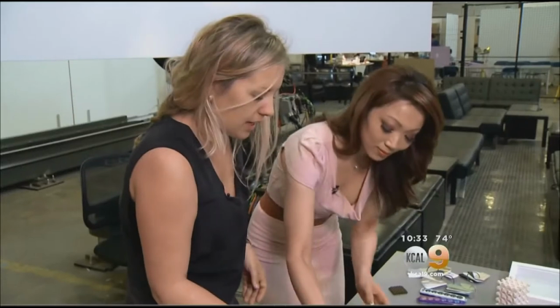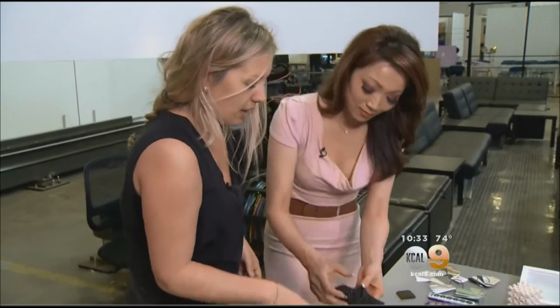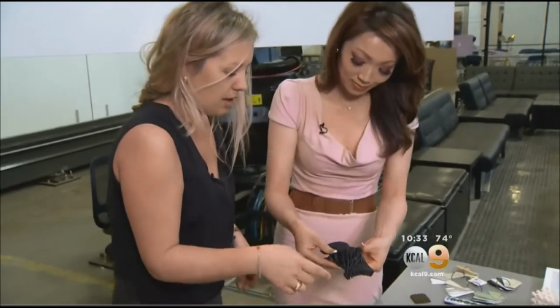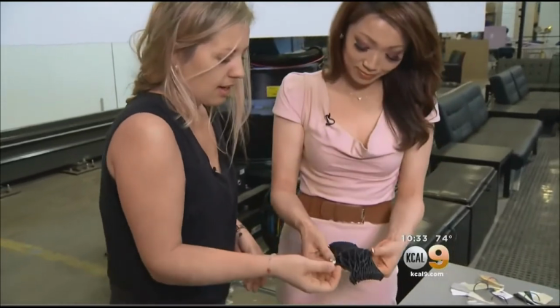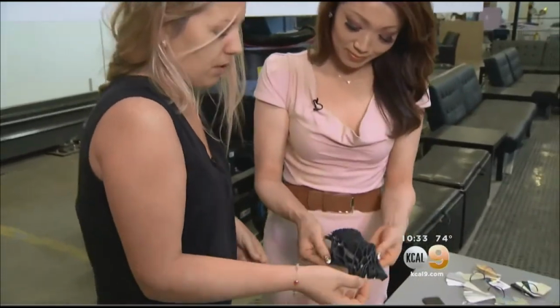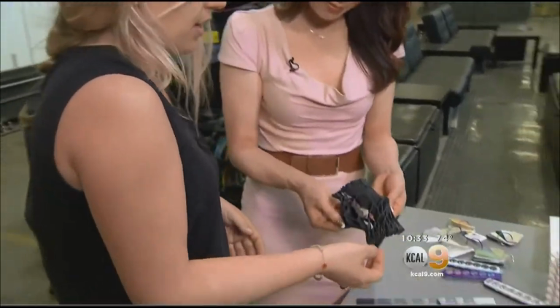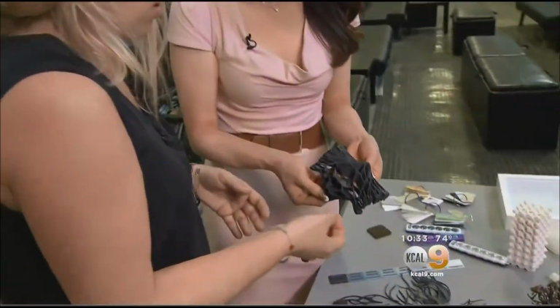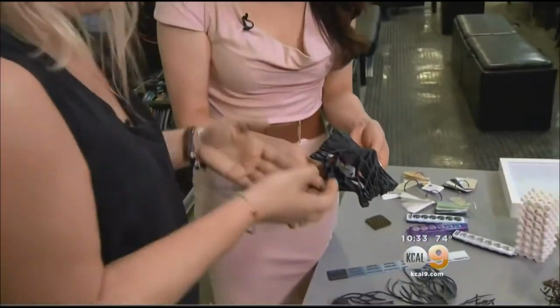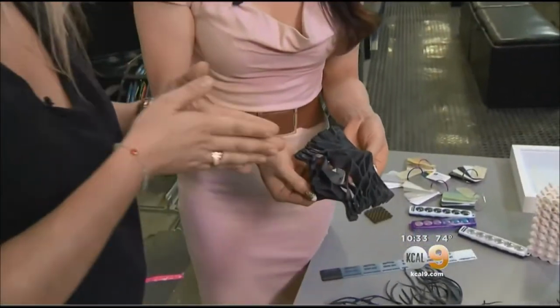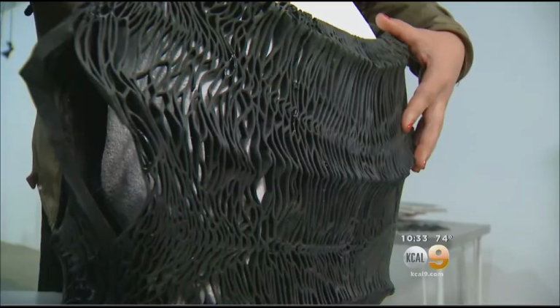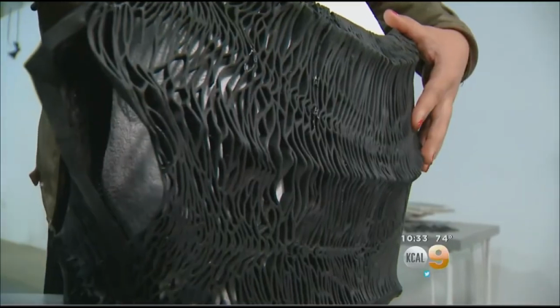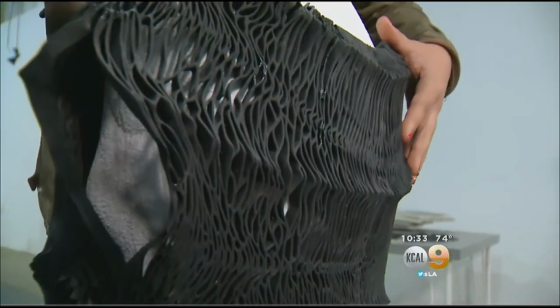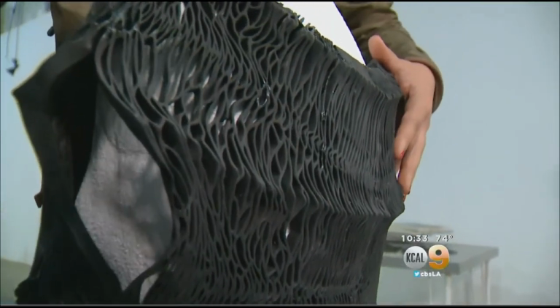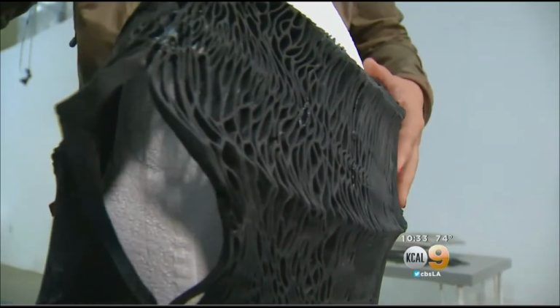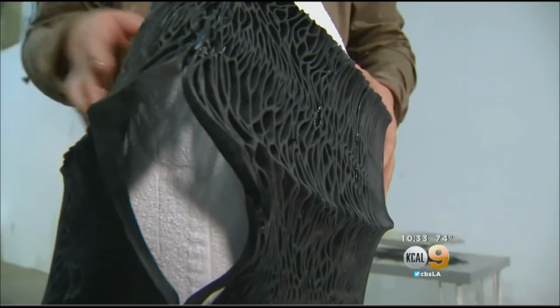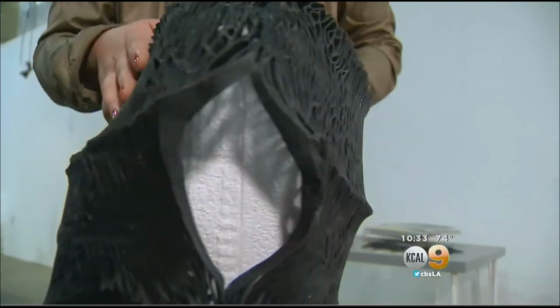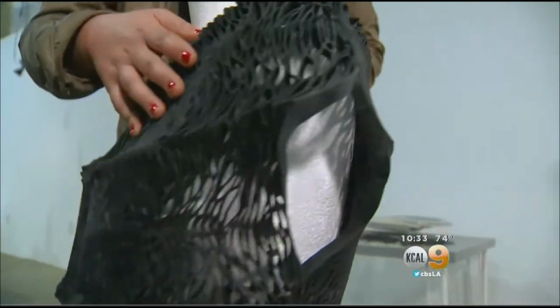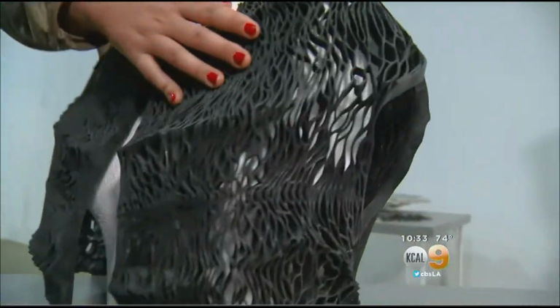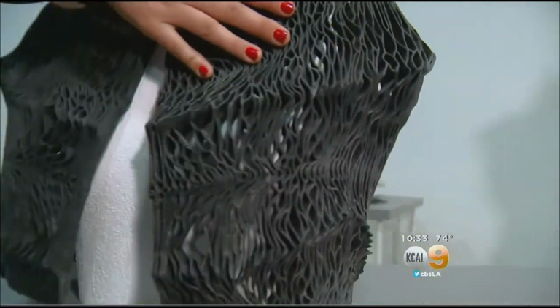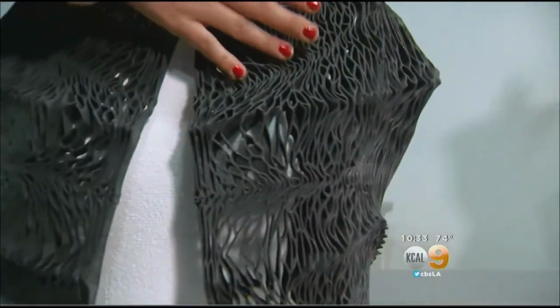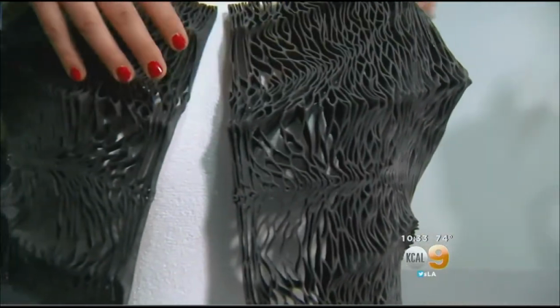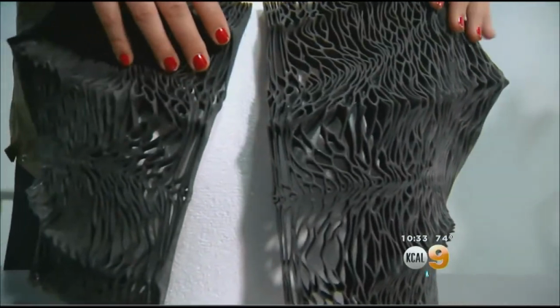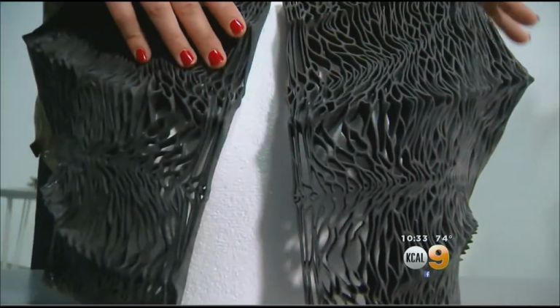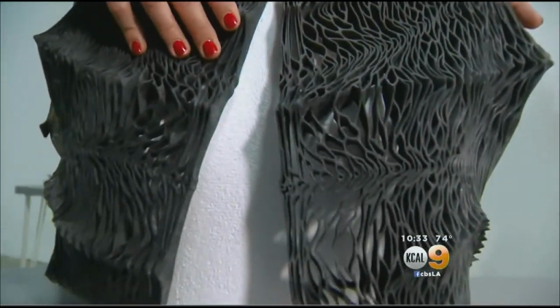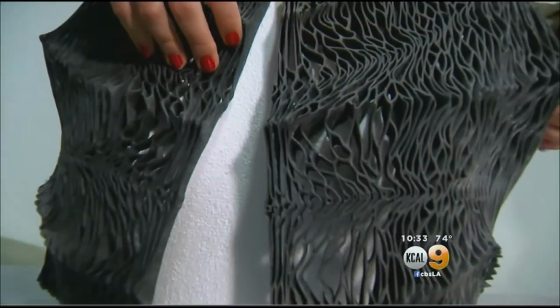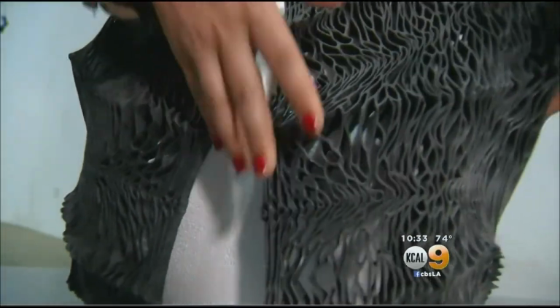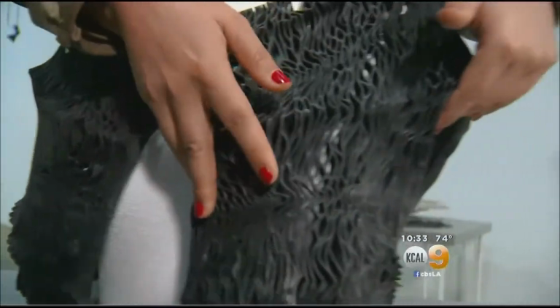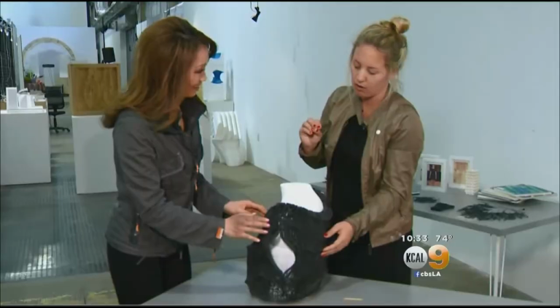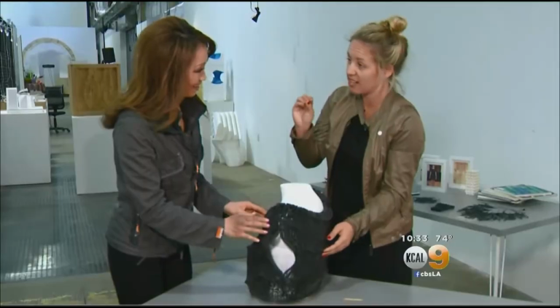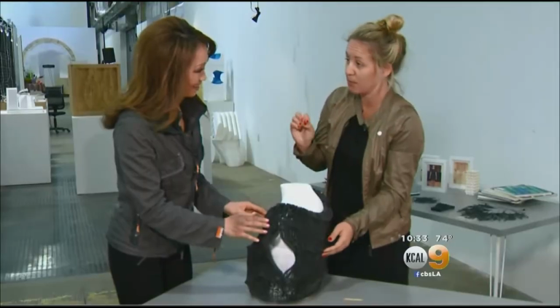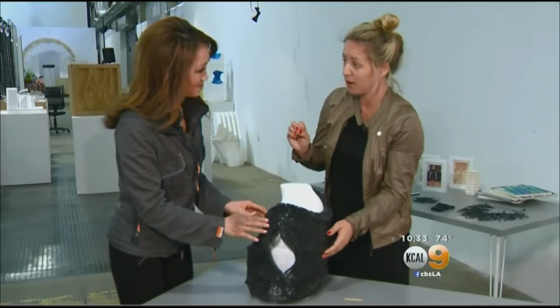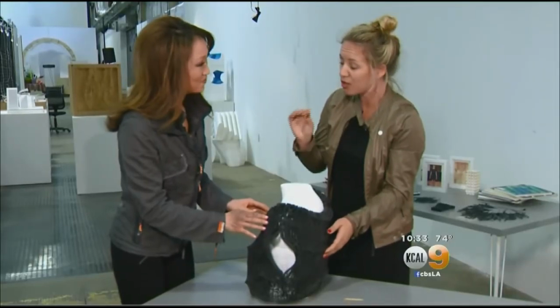Kerna developed her creations from organic, natural shapes. For a high fashion jacket she custom designed for us, she was inspired by something grown in the ground. It's the topology of the underside of a portobello mushroom.